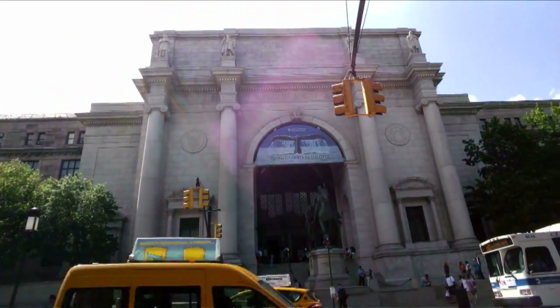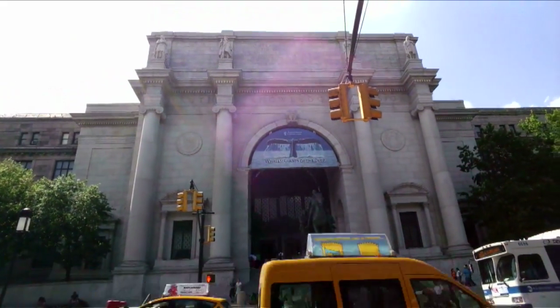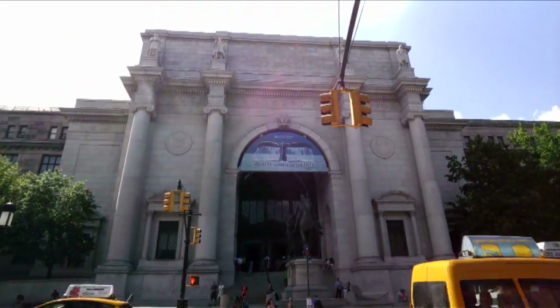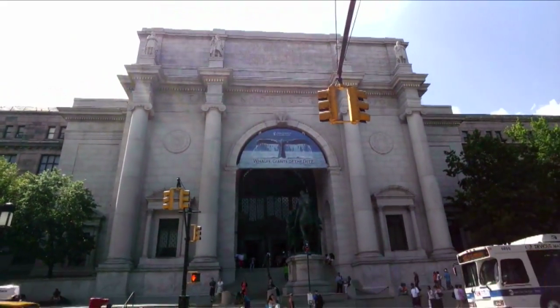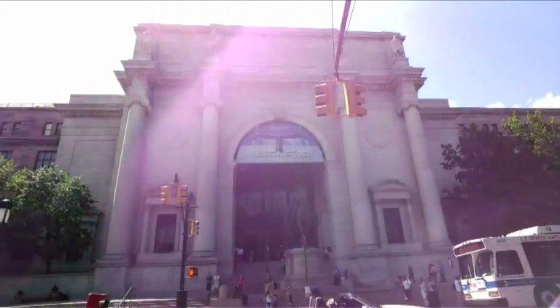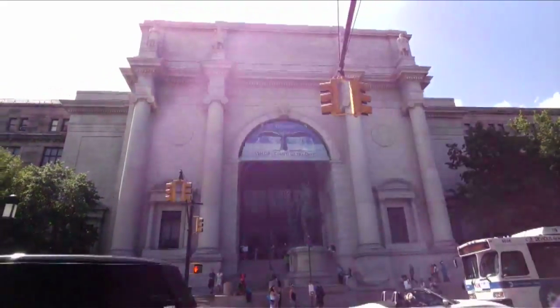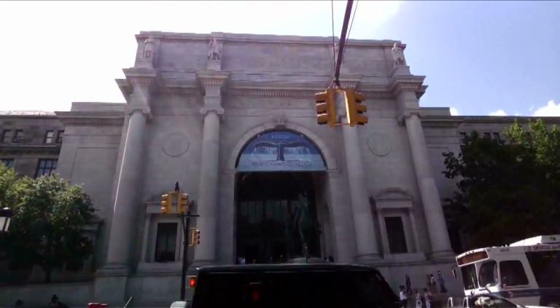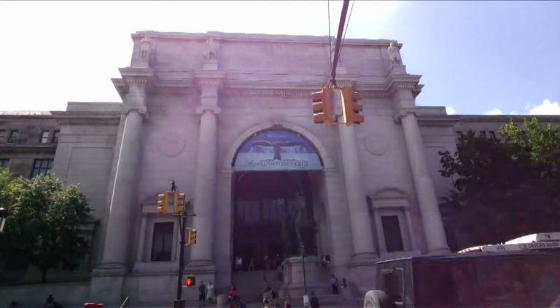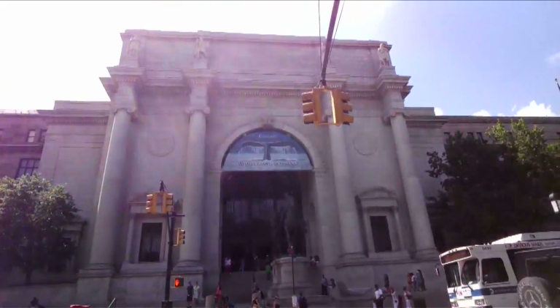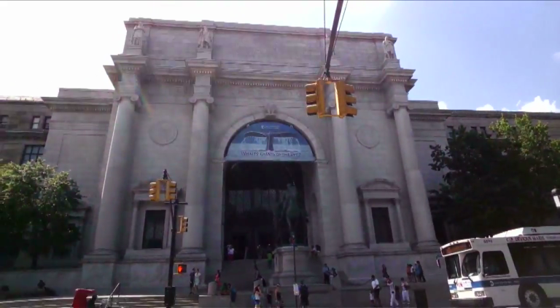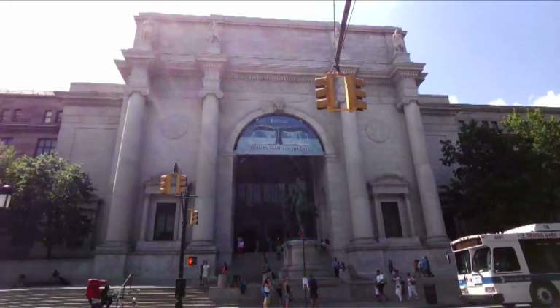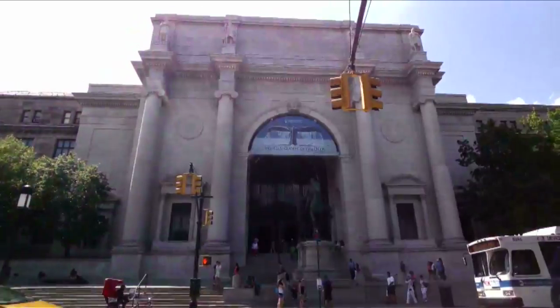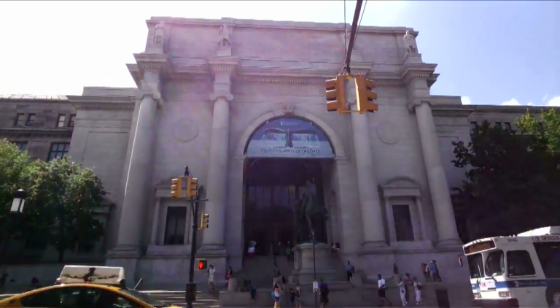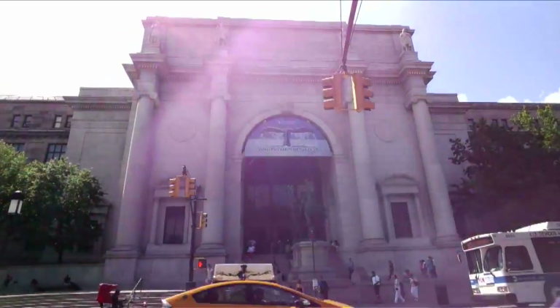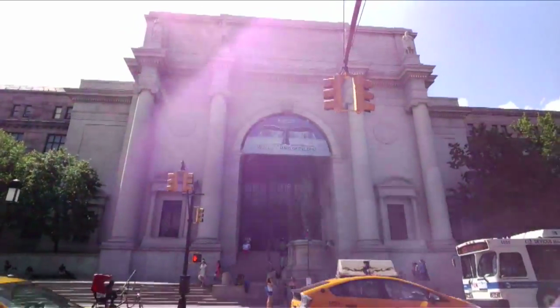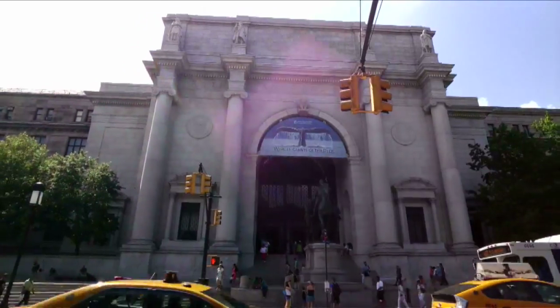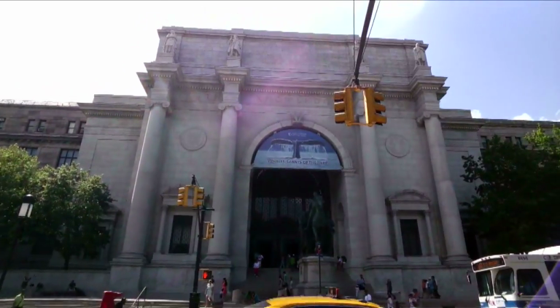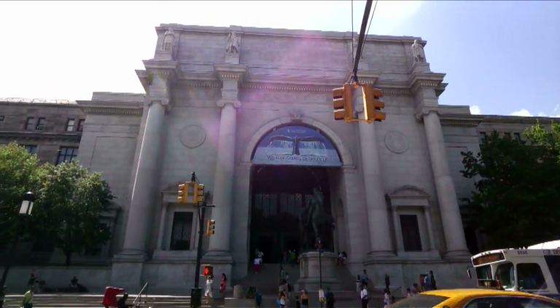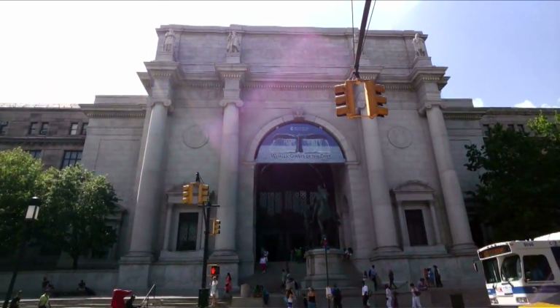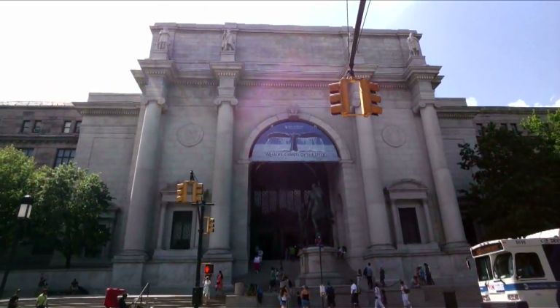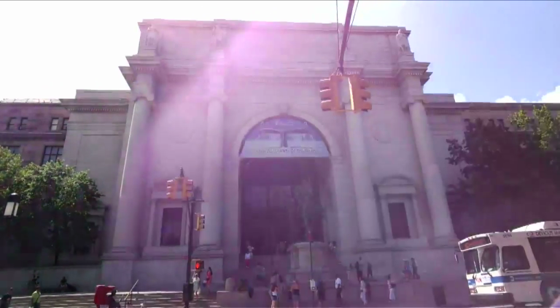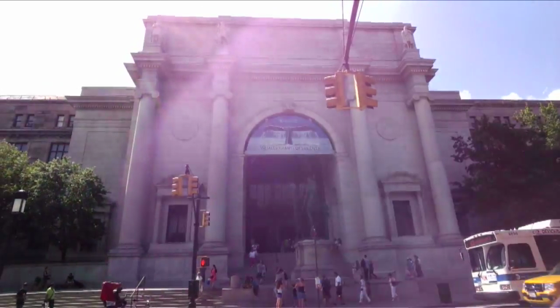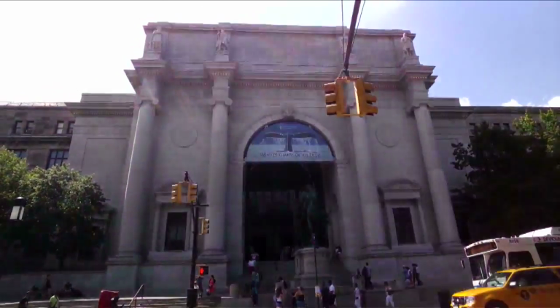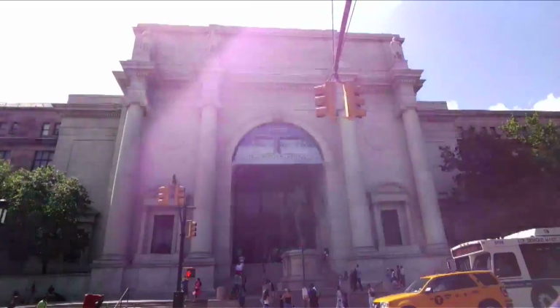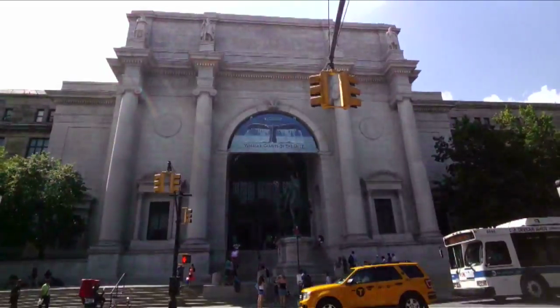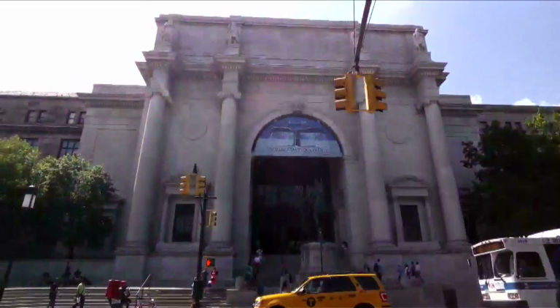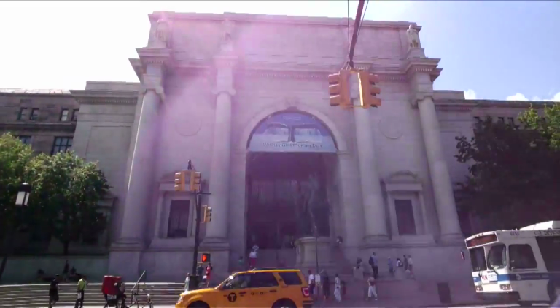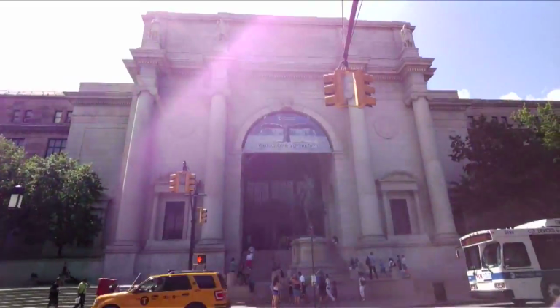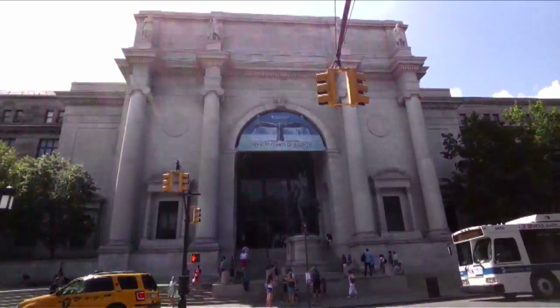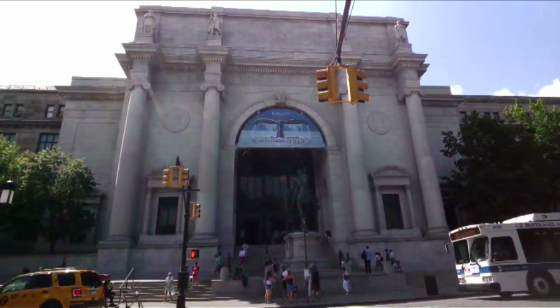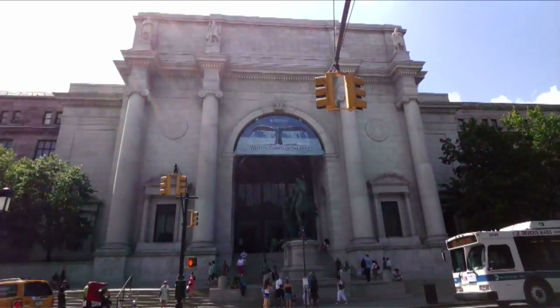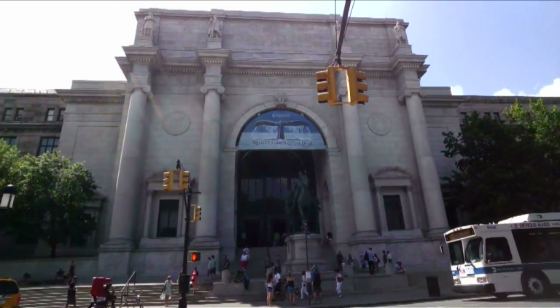Hi, I'm Aki Watanabe and I'm a dinosaur paleontologist working on my Ph.D. right here at the American Museum of Natural History.